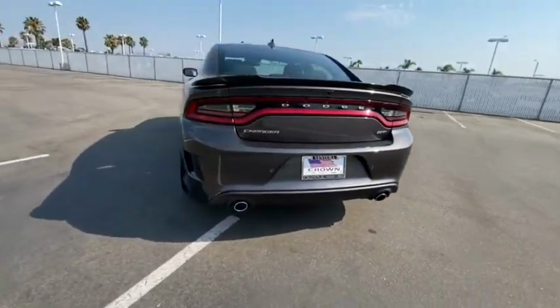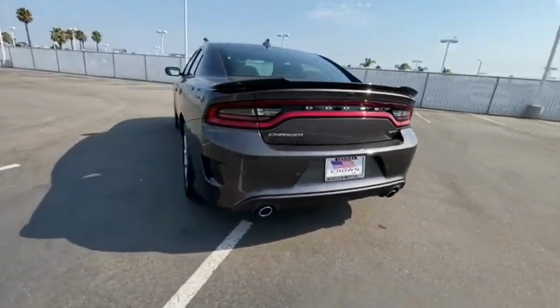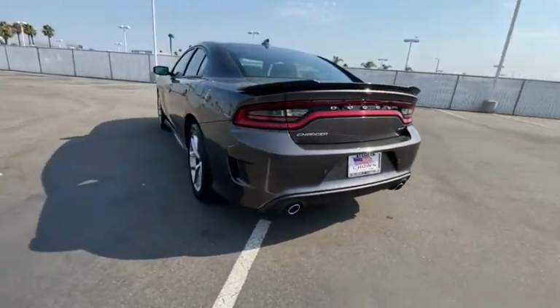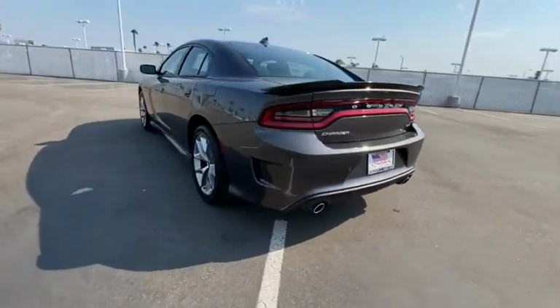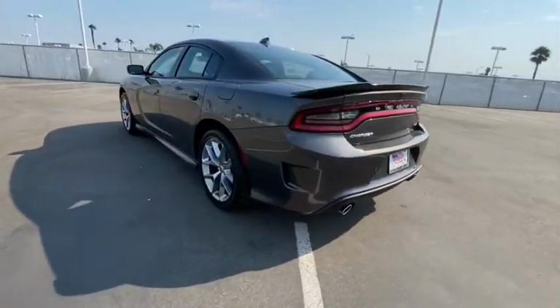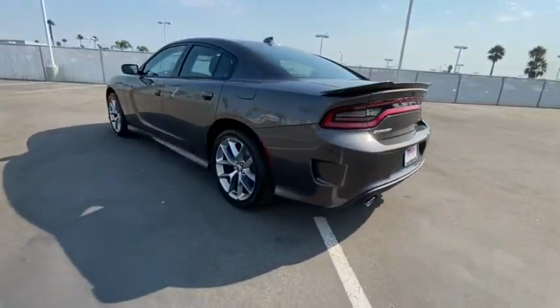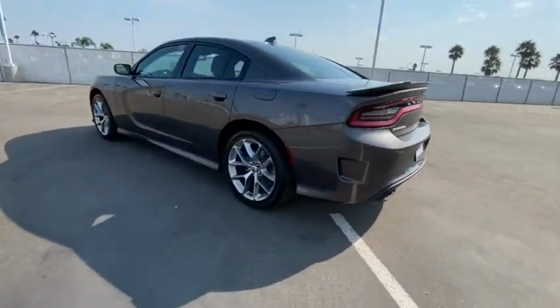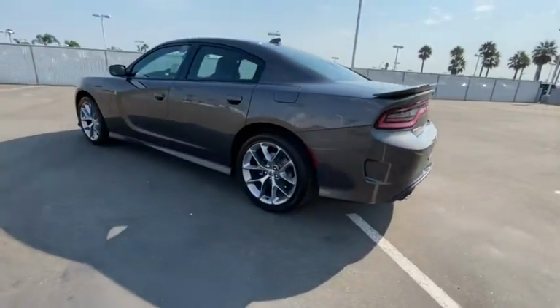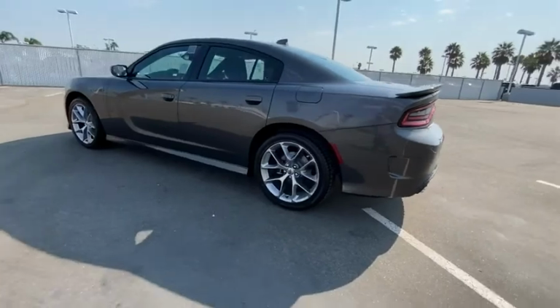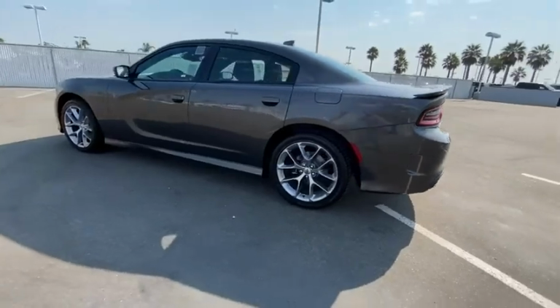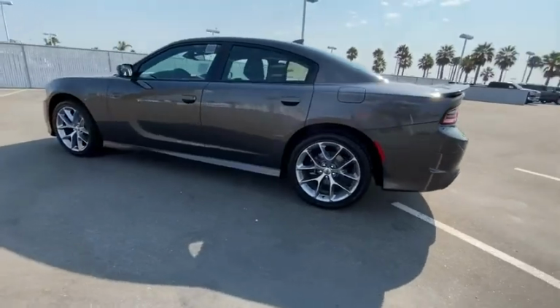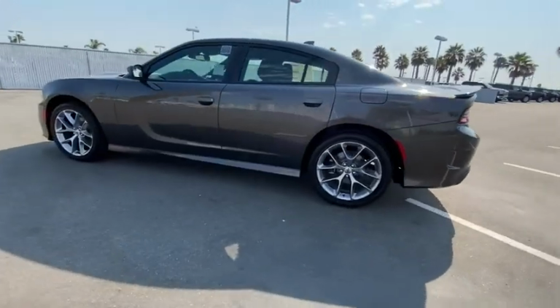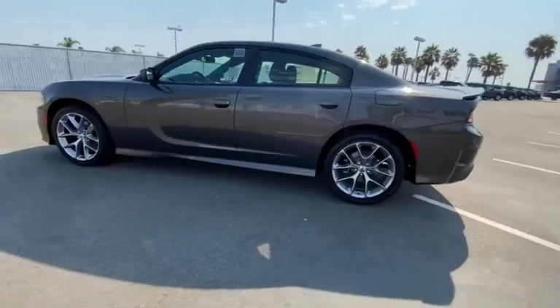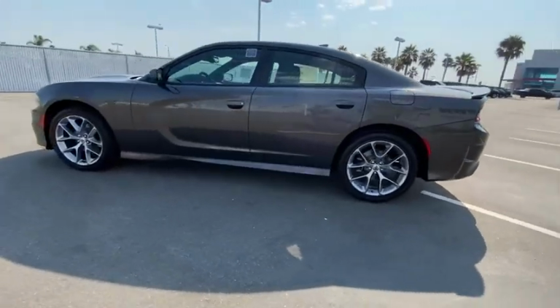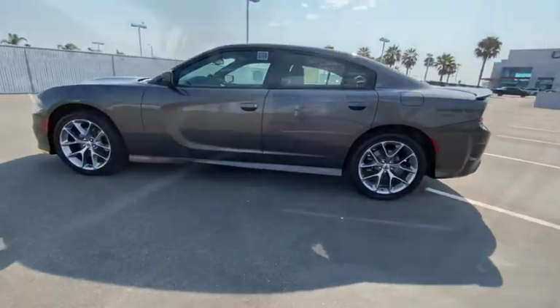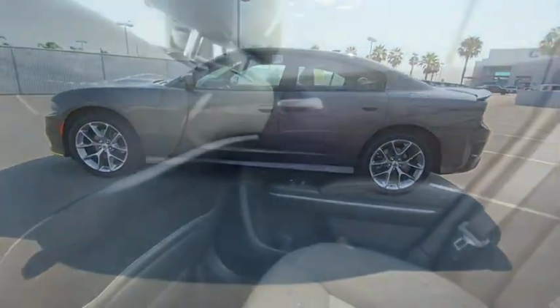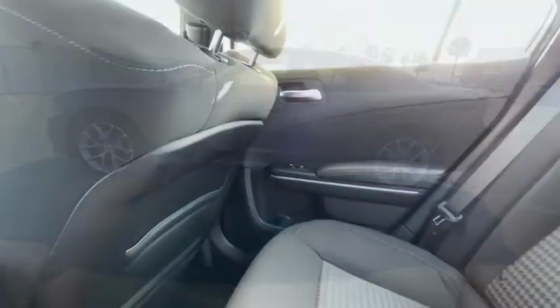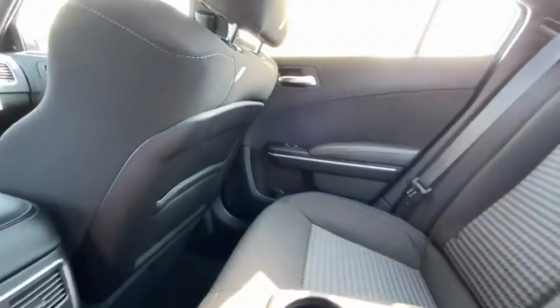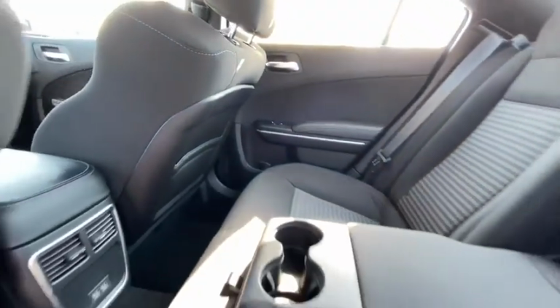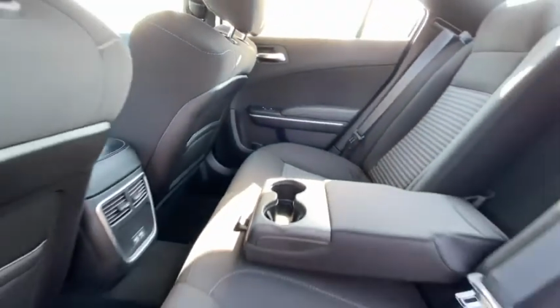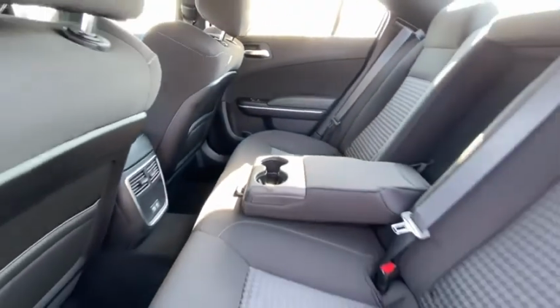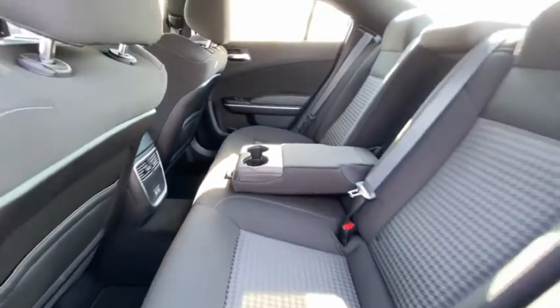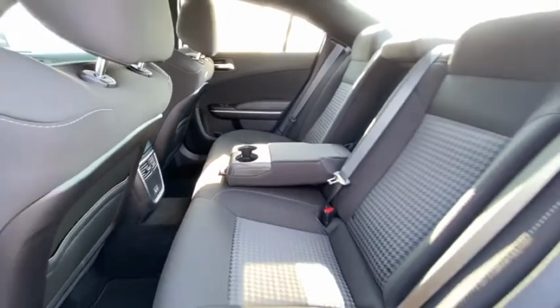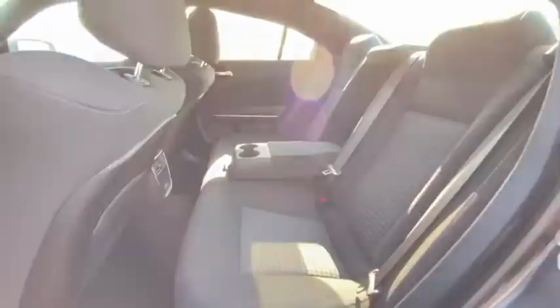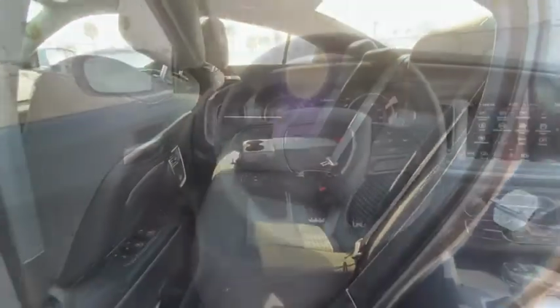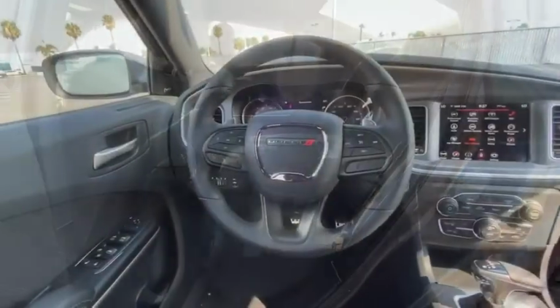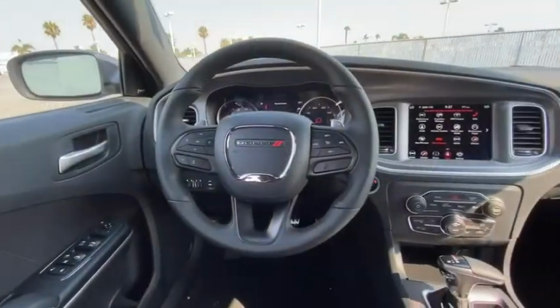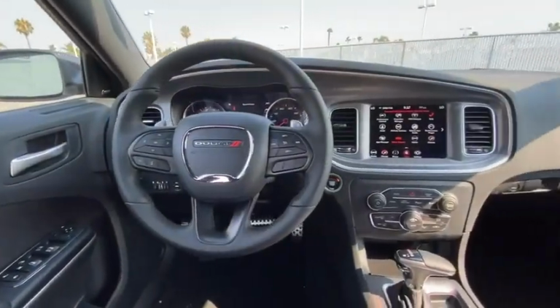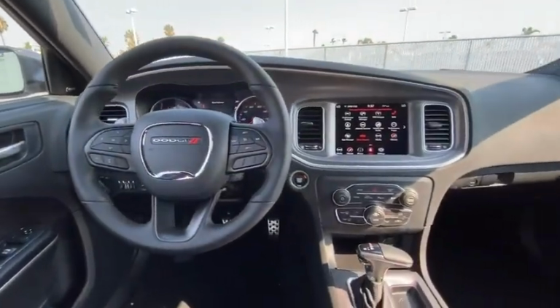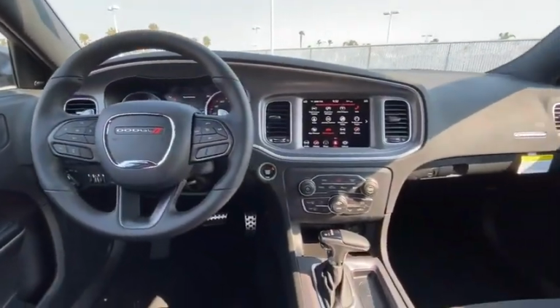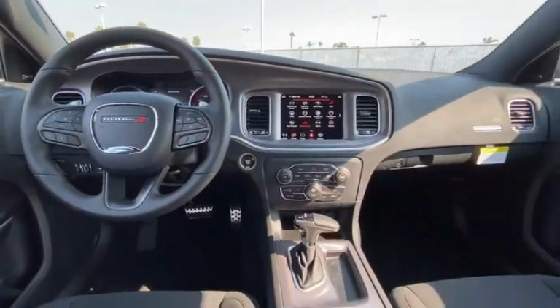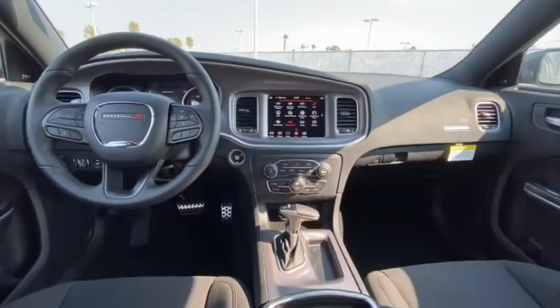Here are some of this vehicle's great options: backup camera, anti-lock braking system, steering wheel audio controls, keyless entry, remote engine start, traction control, stability control, Bluetooth.